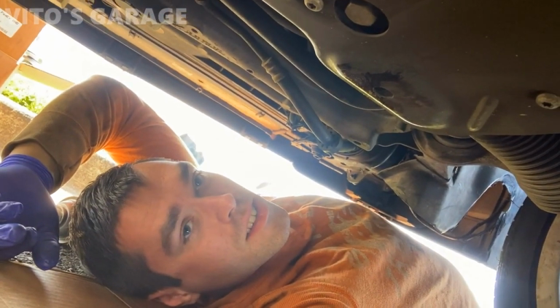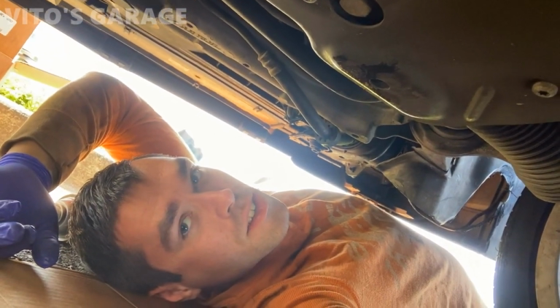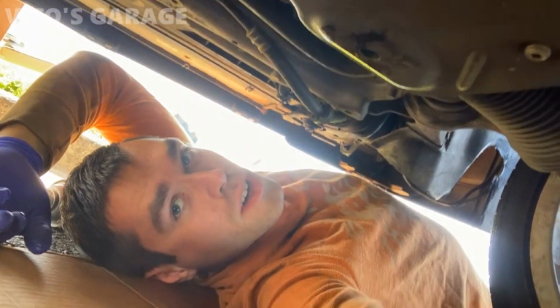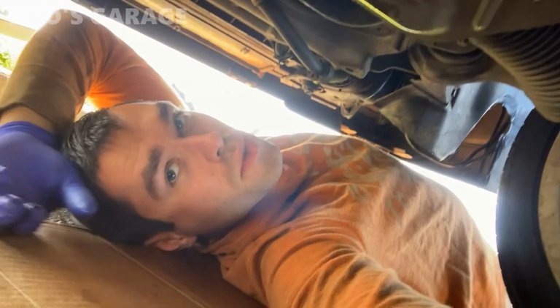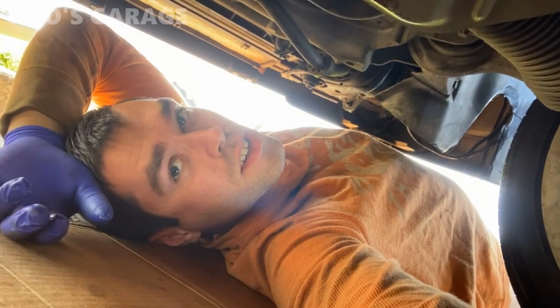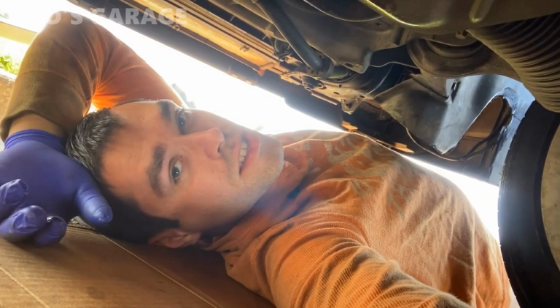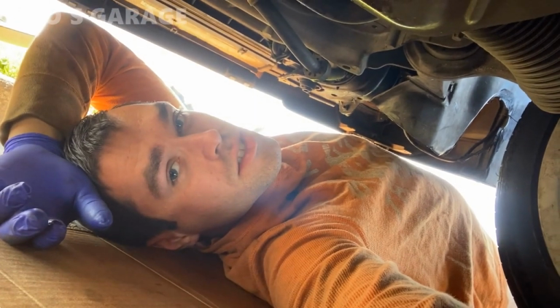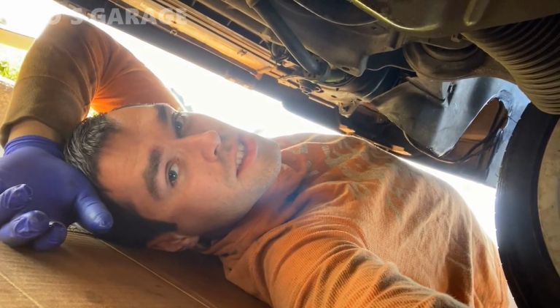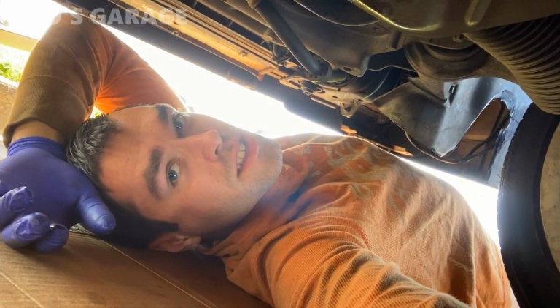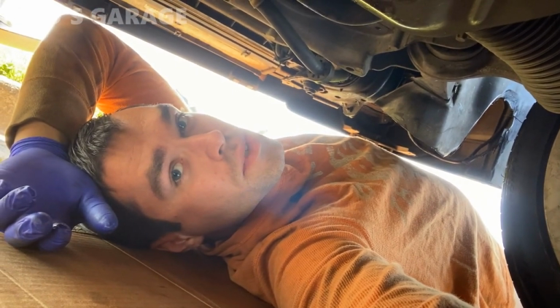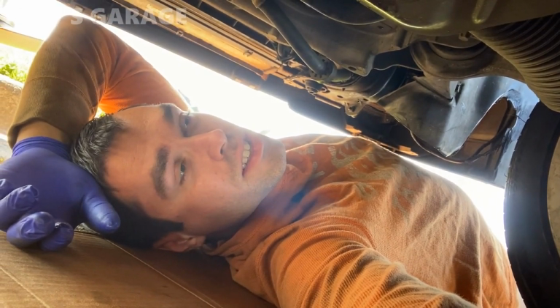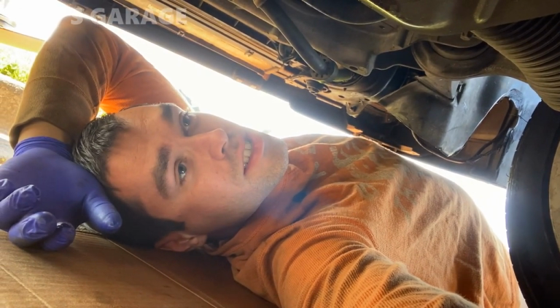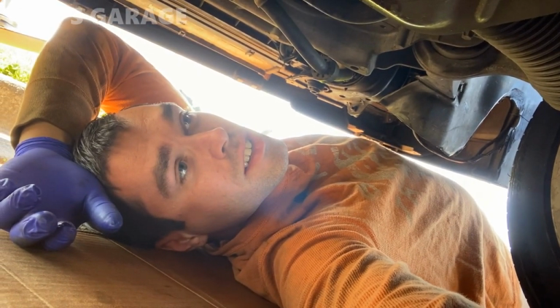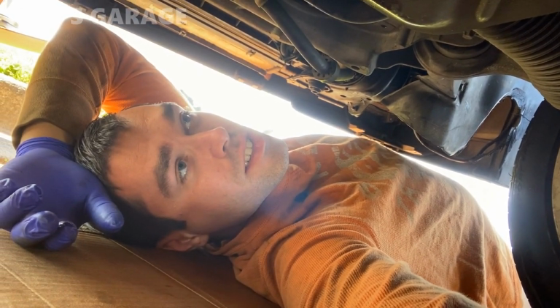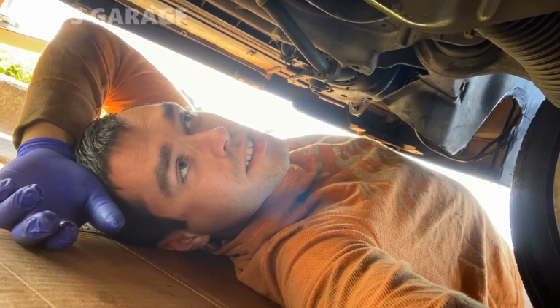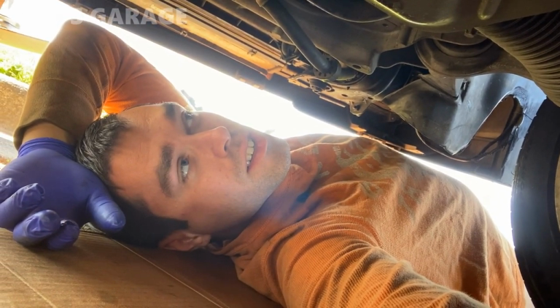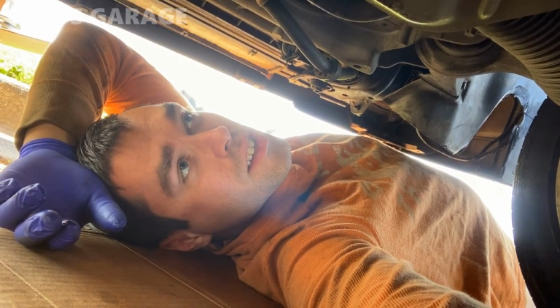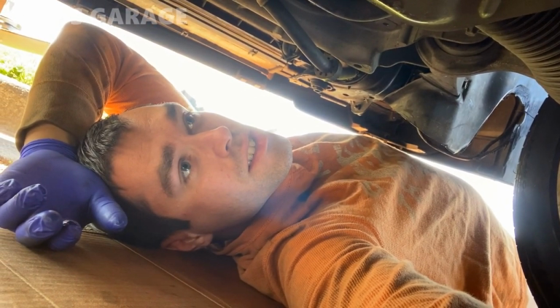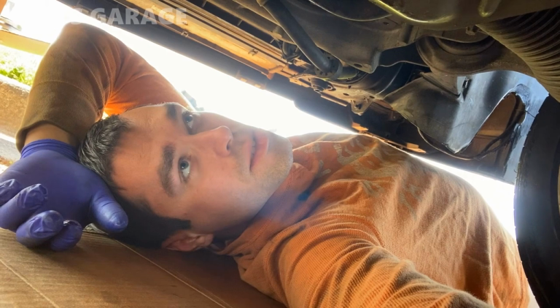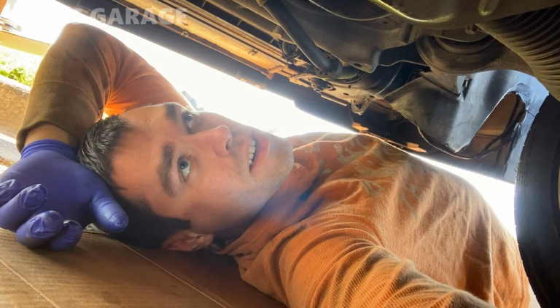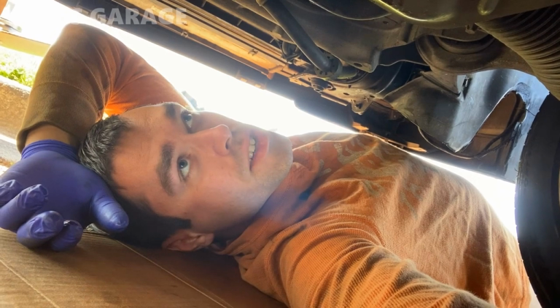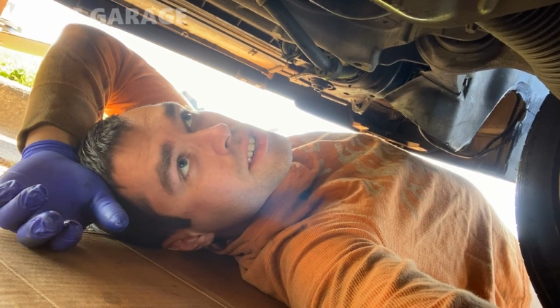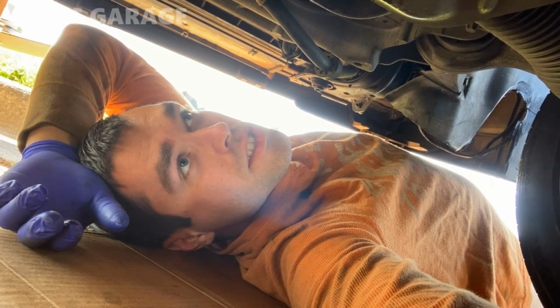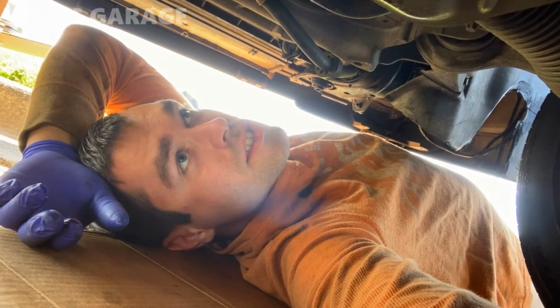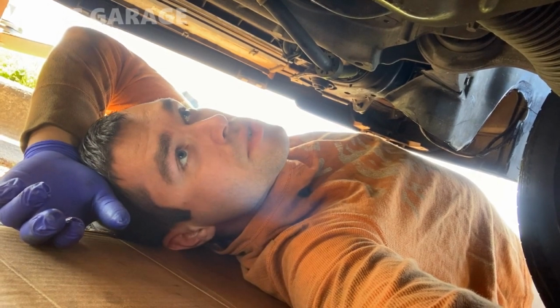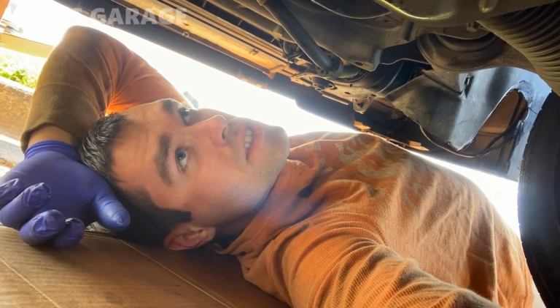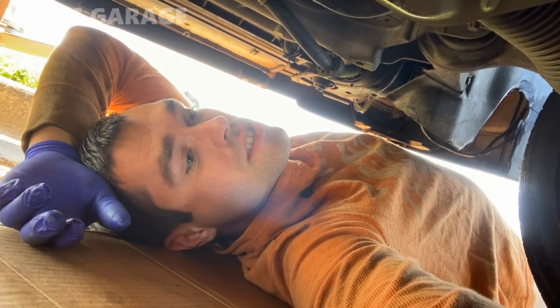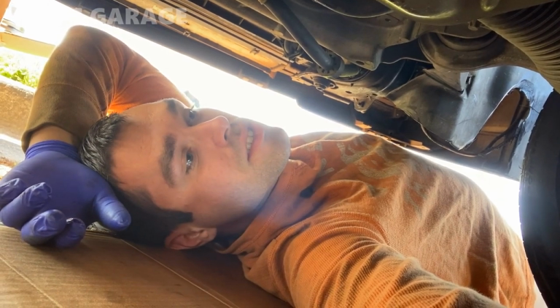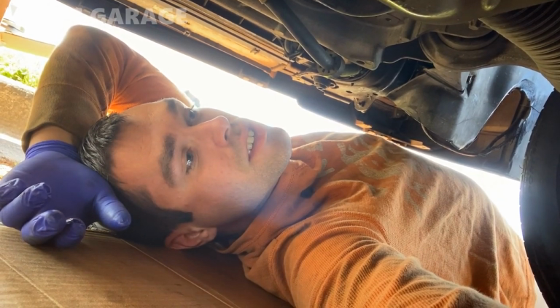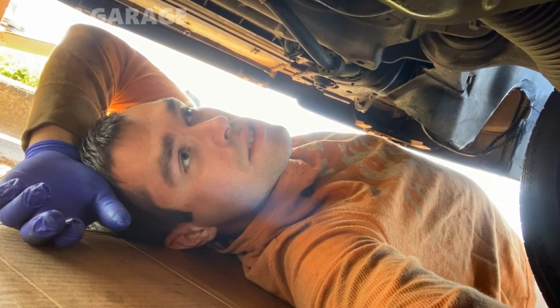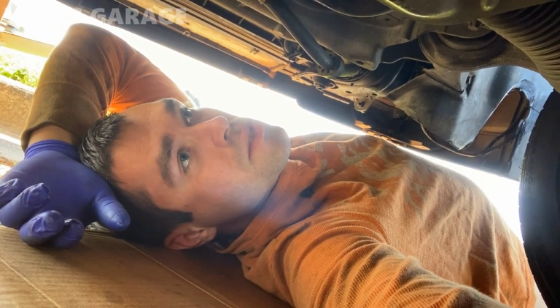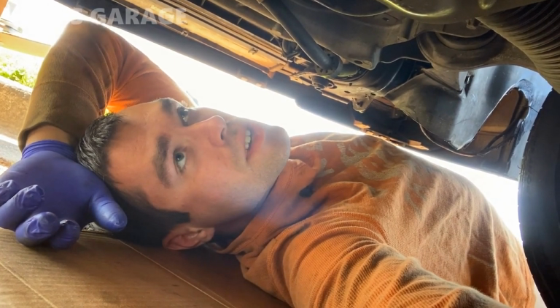Do you ever work on cars and then just decide to take a break — lay under the car and just admire every single system of it? Yeah, that's what I do sometimes.